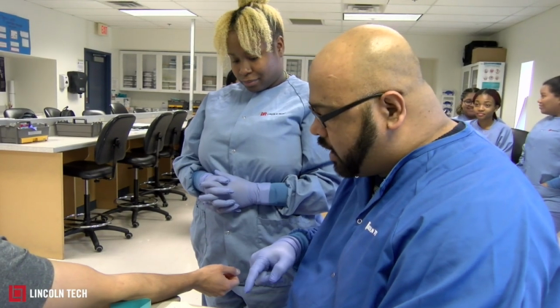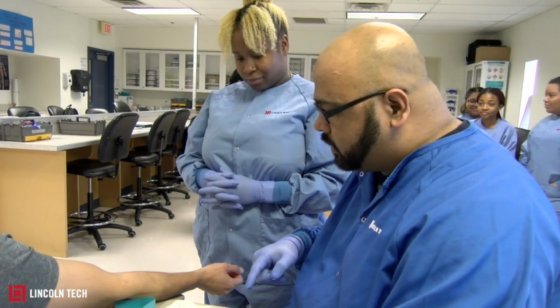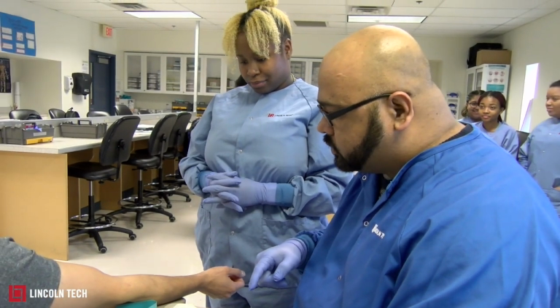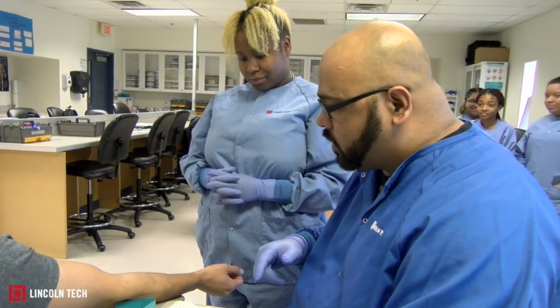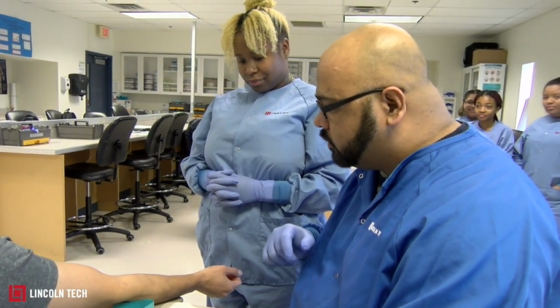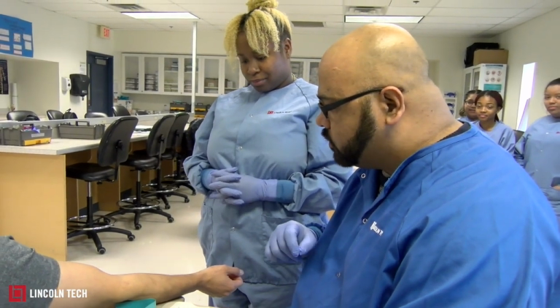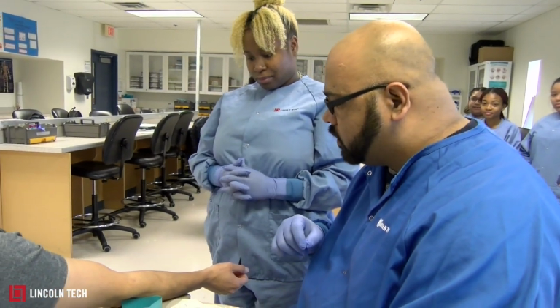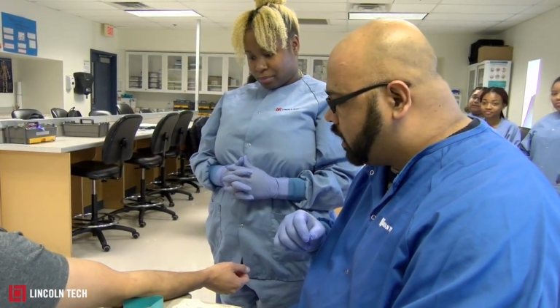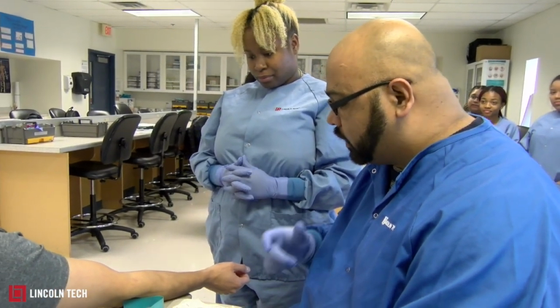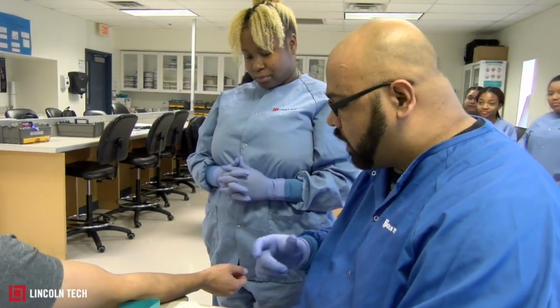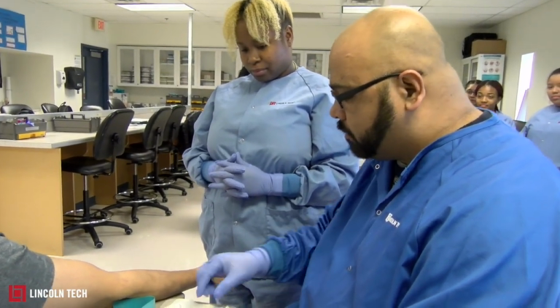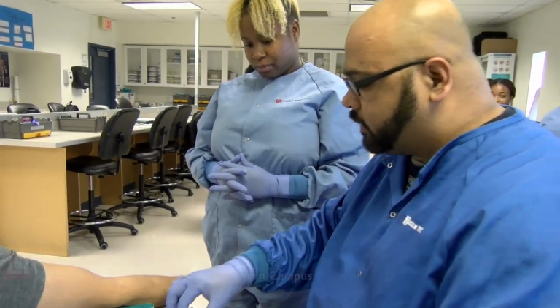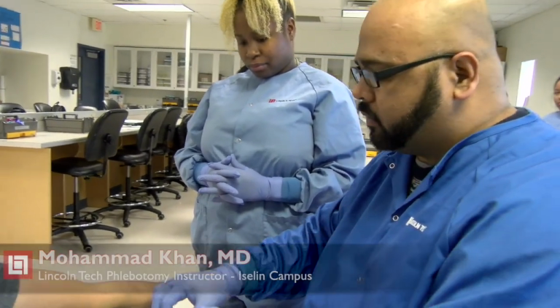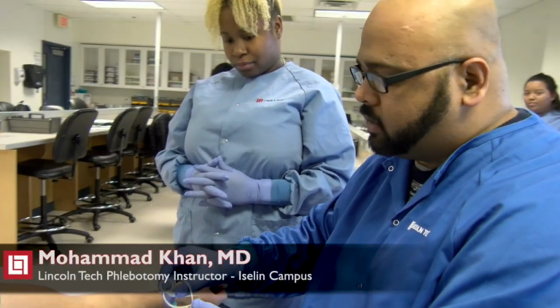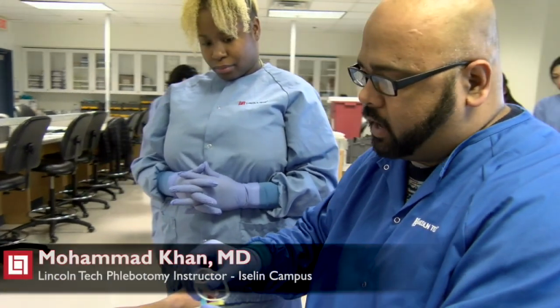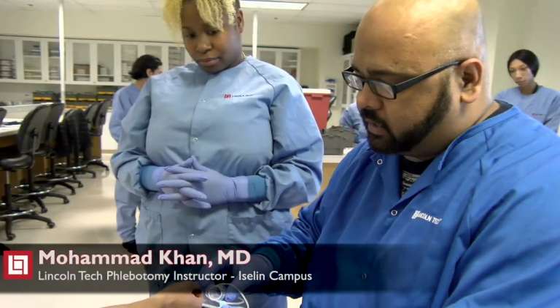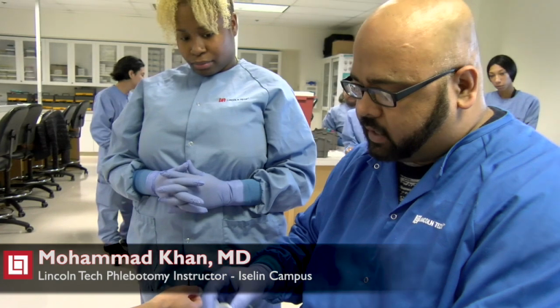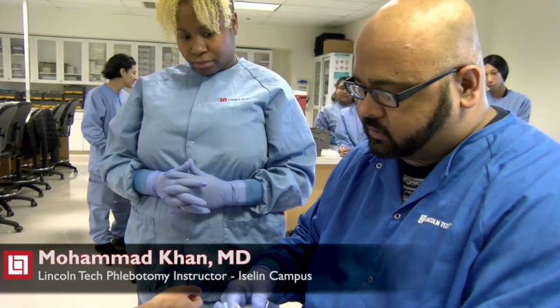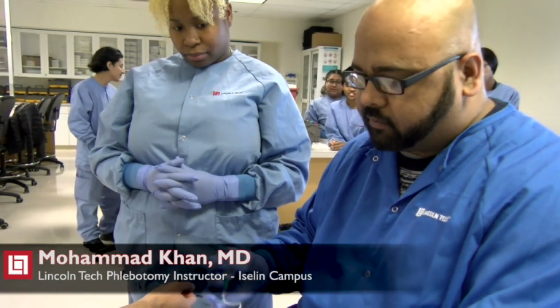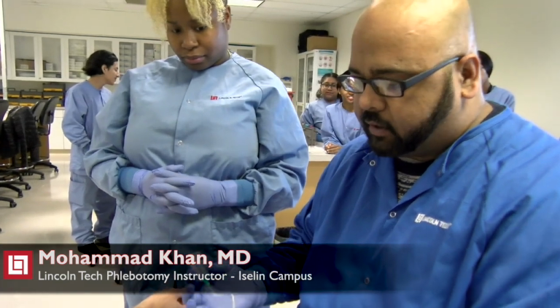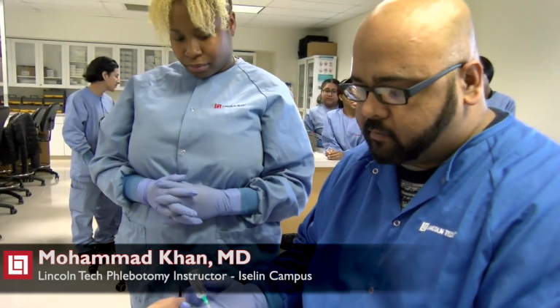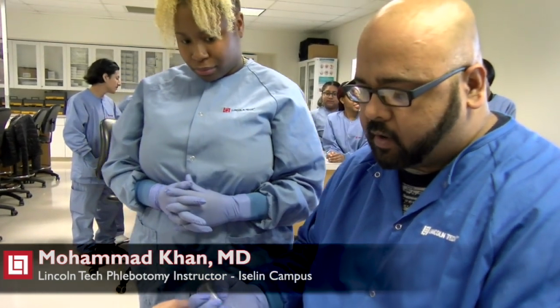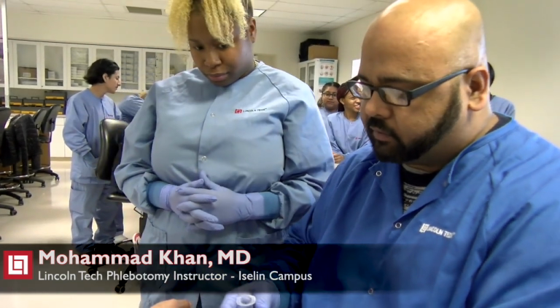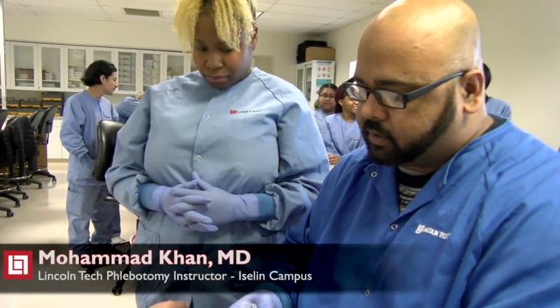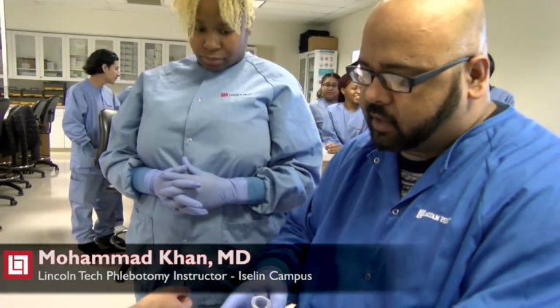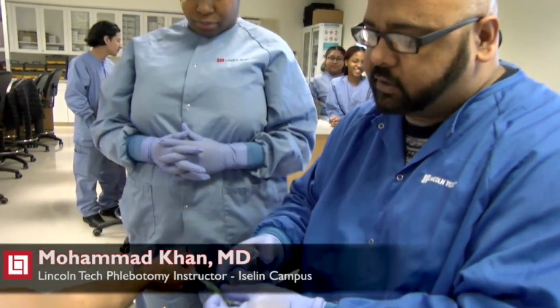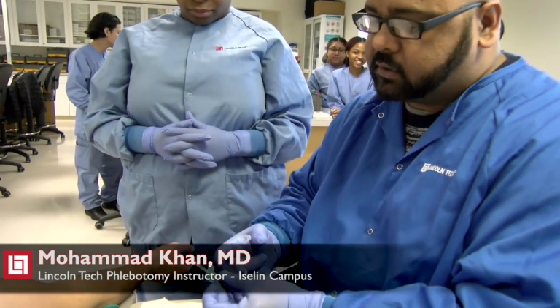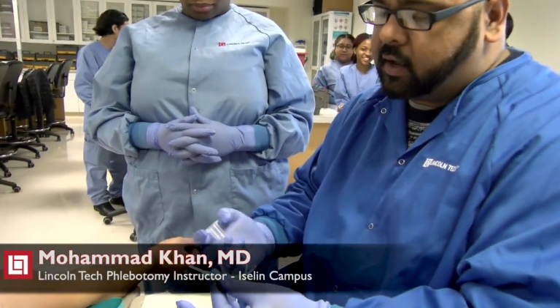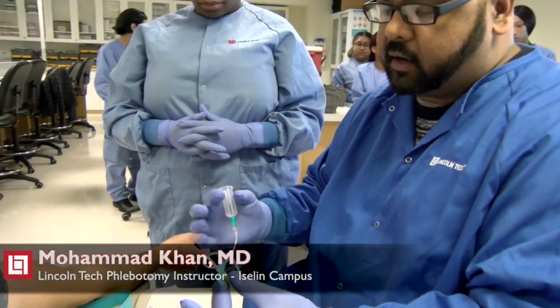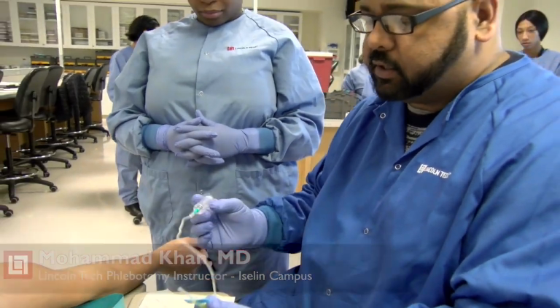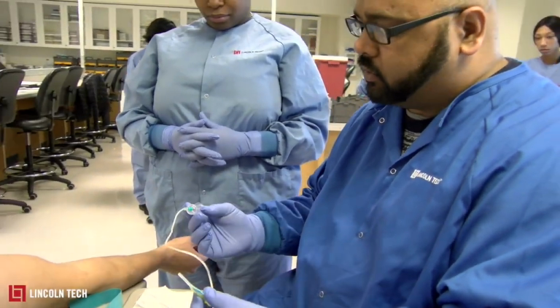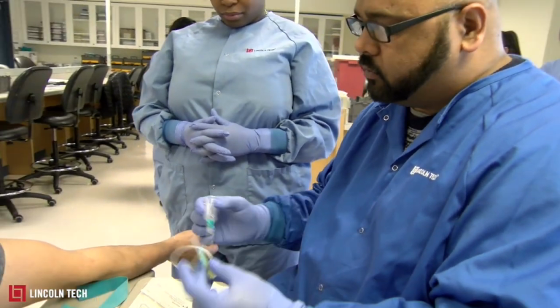Today I'm going to show you how to do a blood draw with a butterfly needle. This is a butterfly needle, obviously because it has wings, and they're much easier to use.